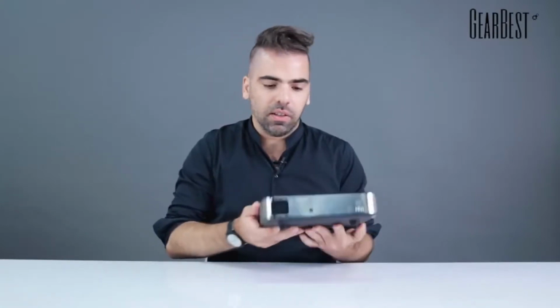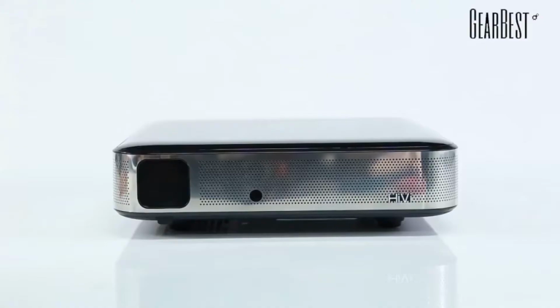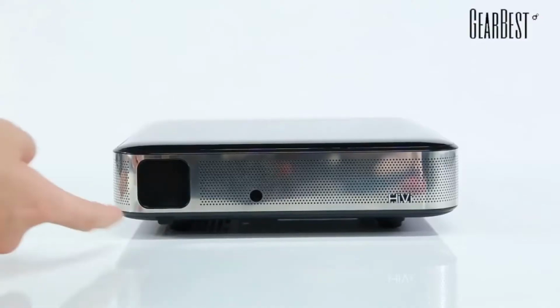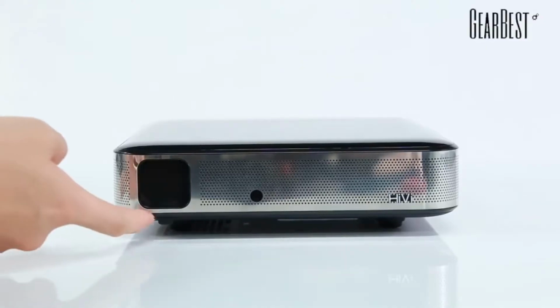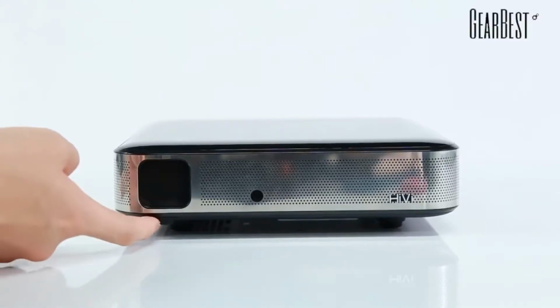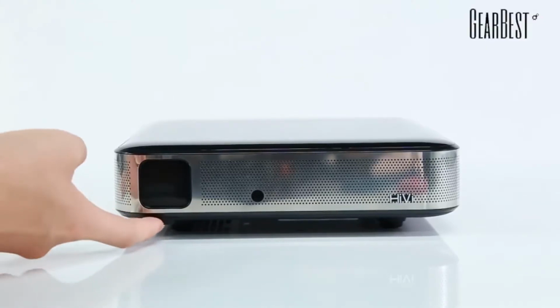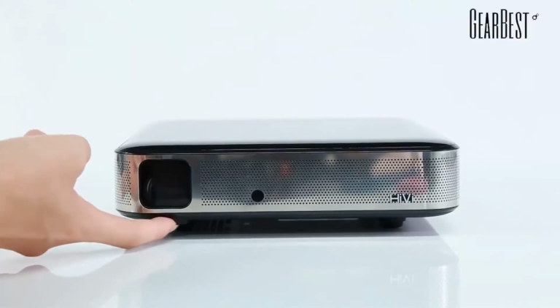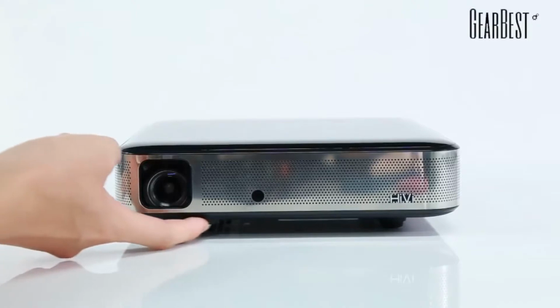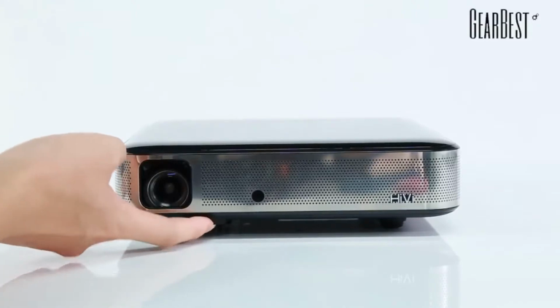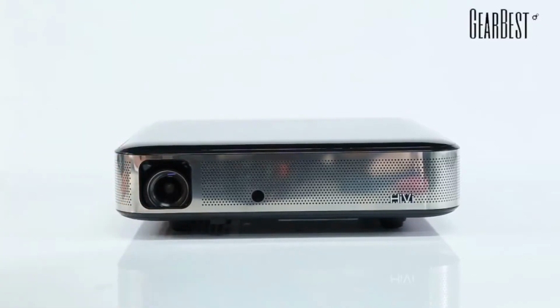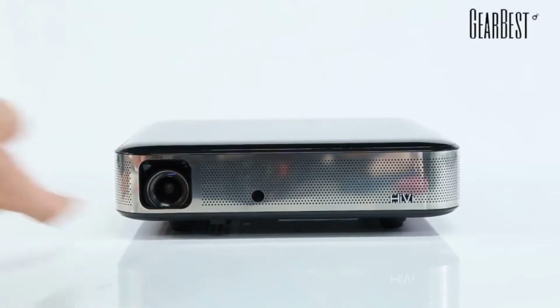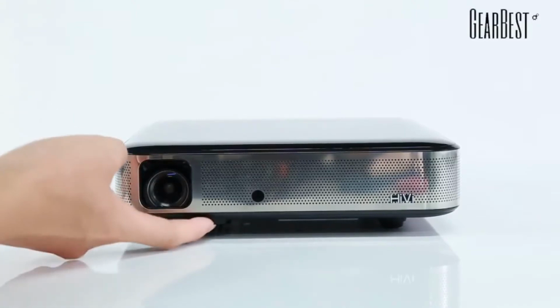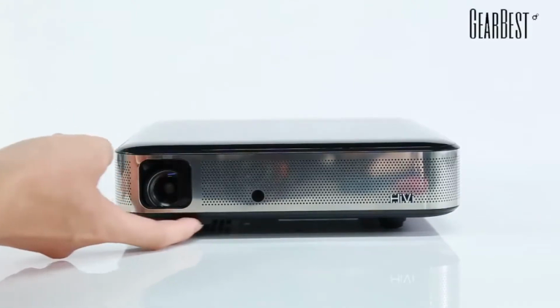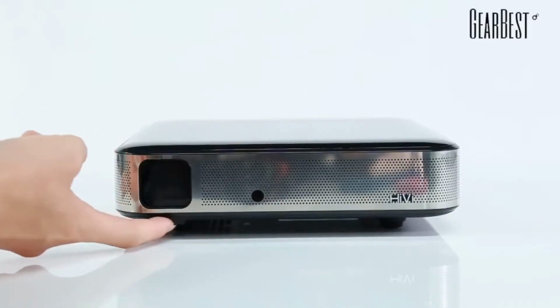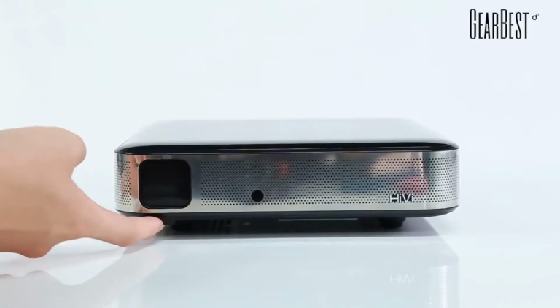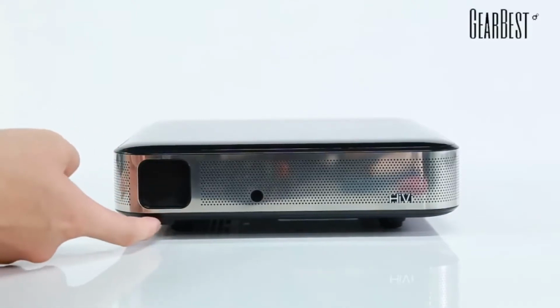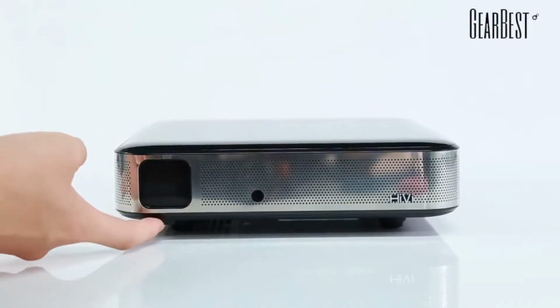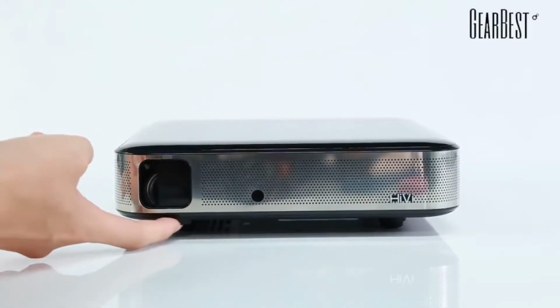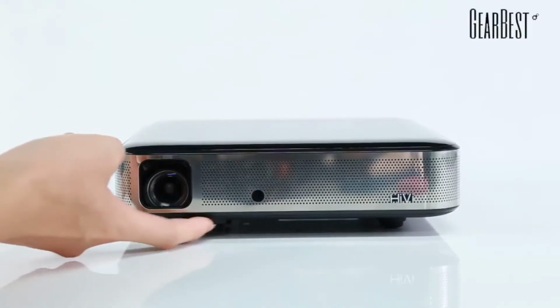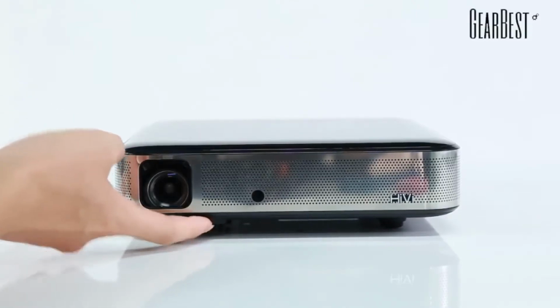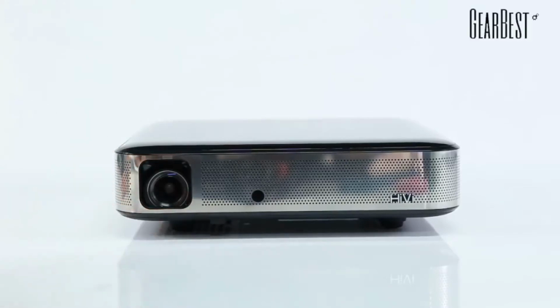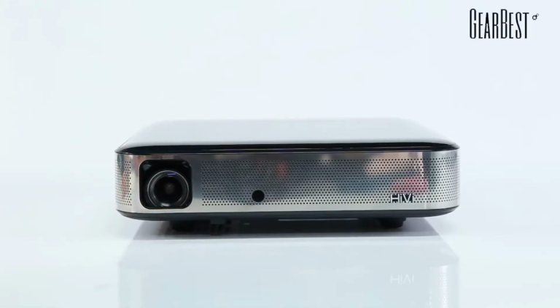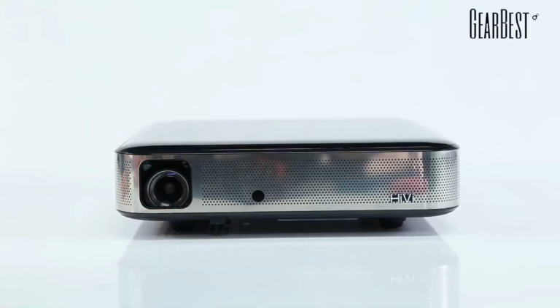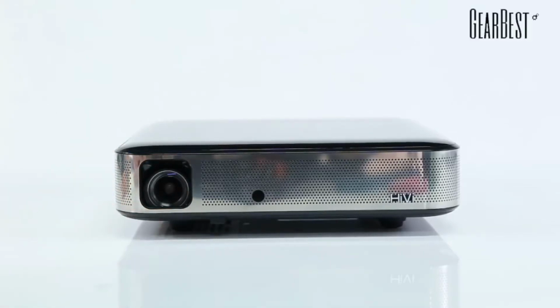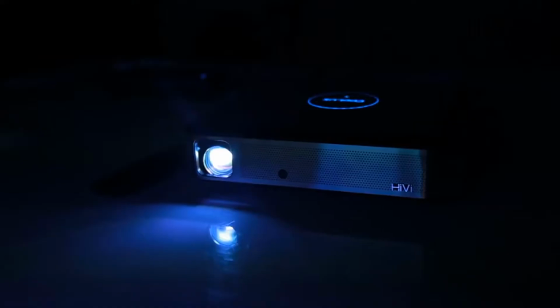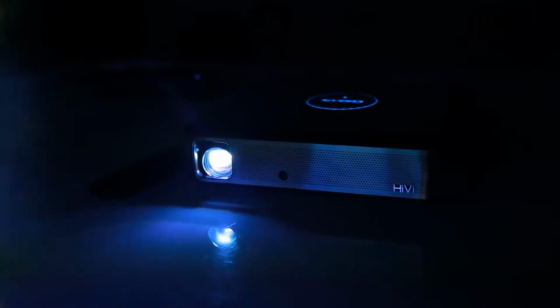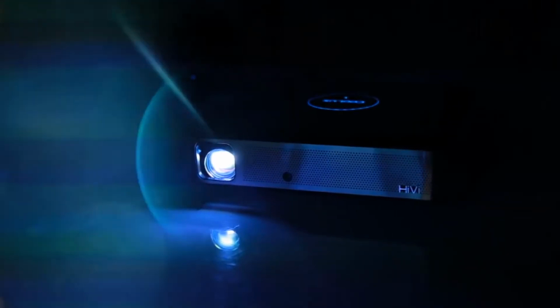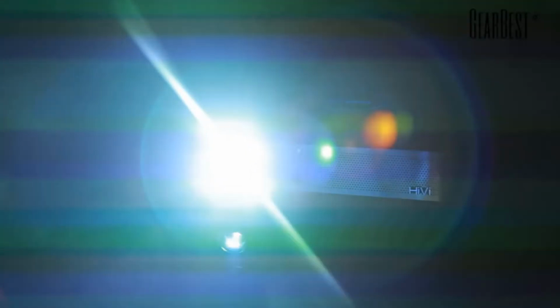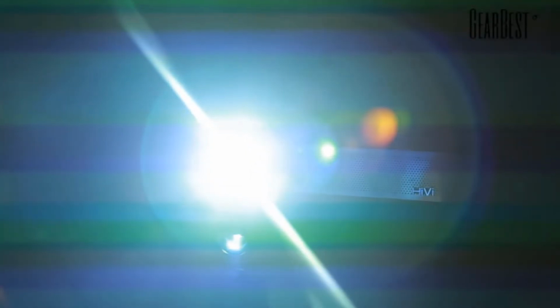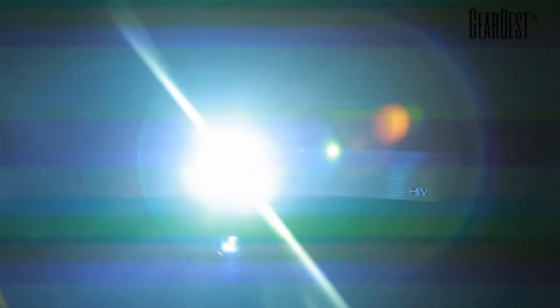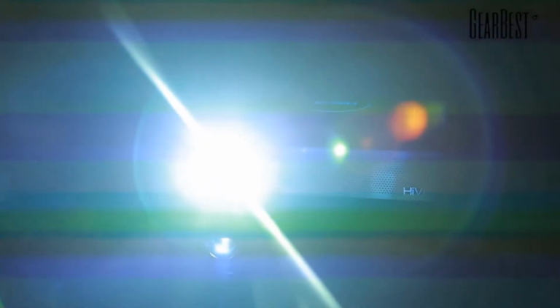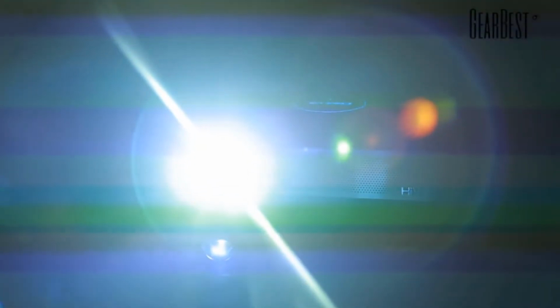Still in the front, you have a slider here at the bottom that you can slide left and right, and you should, to open the projector so the lens can actually project the picture that you want to project.